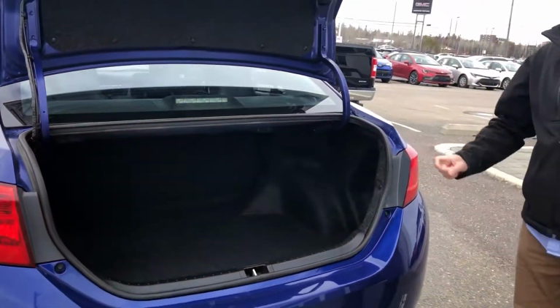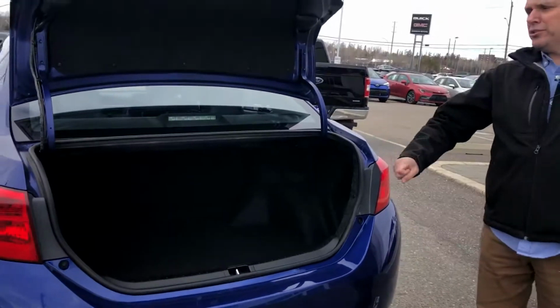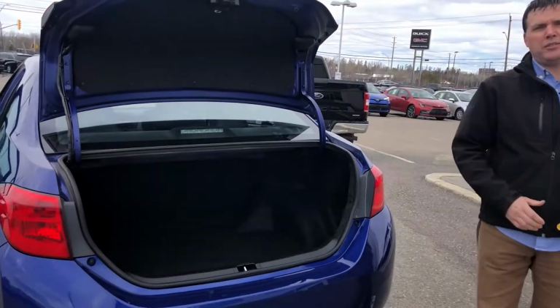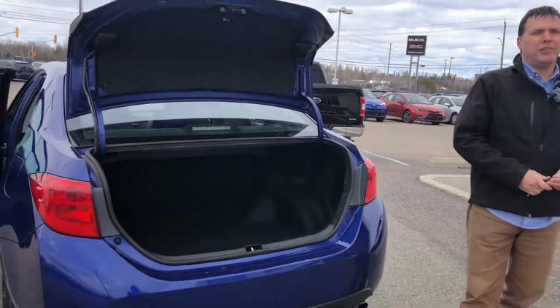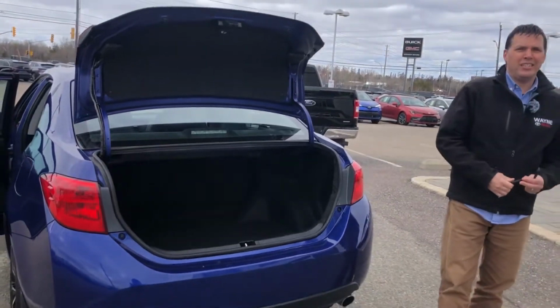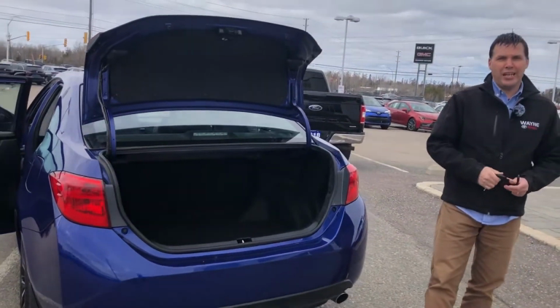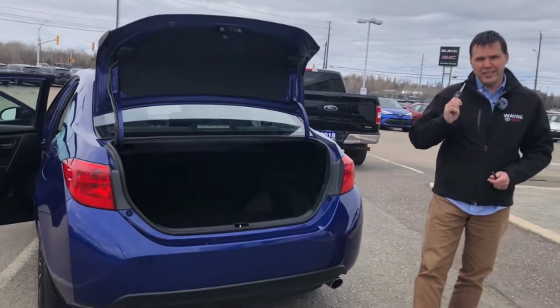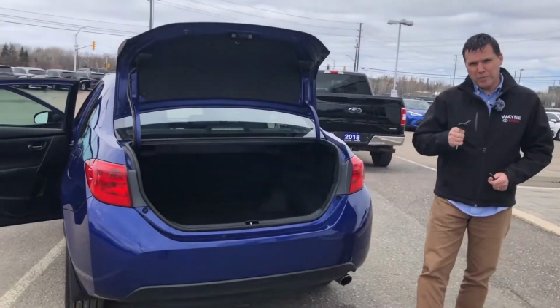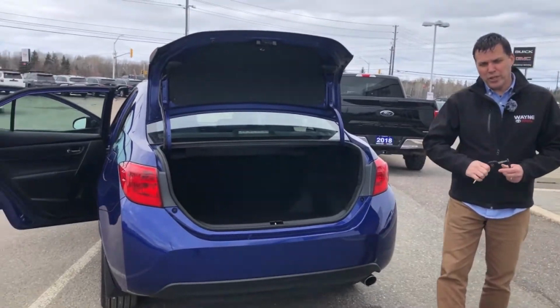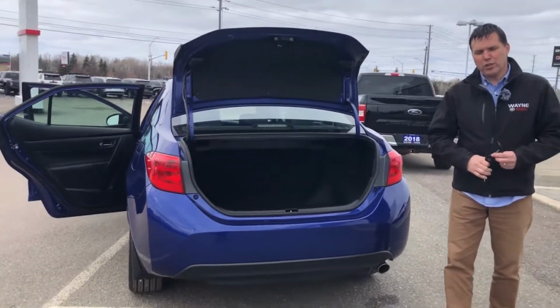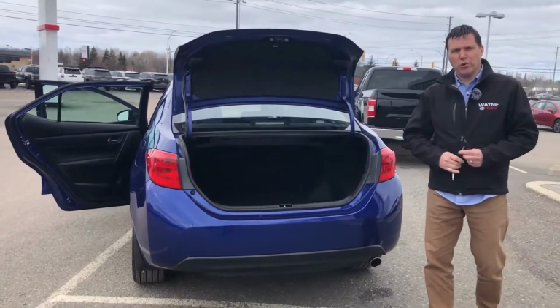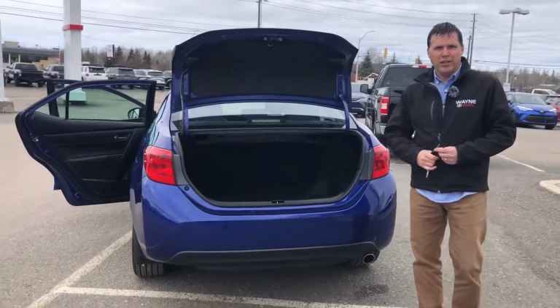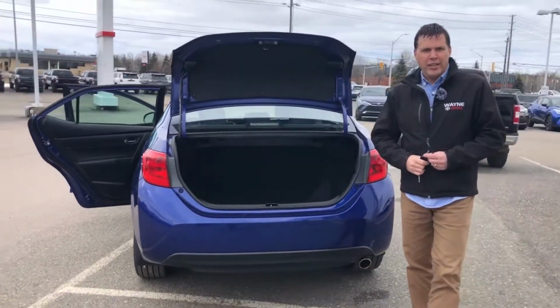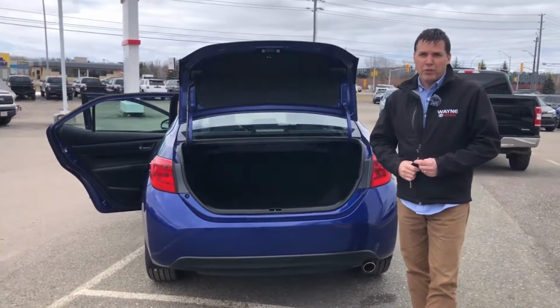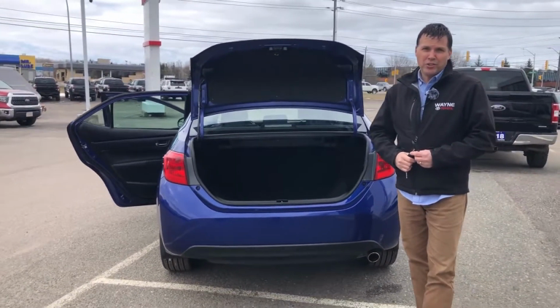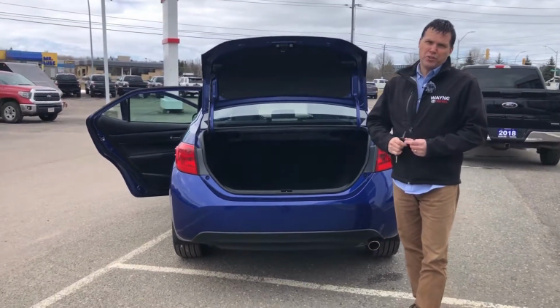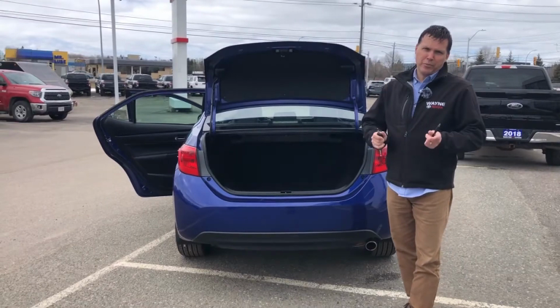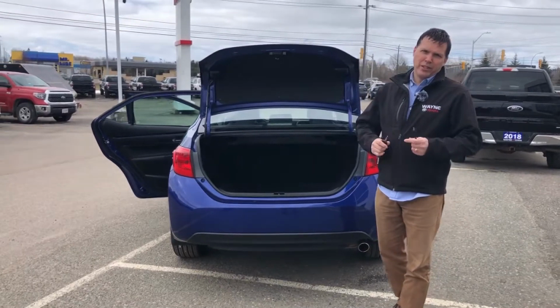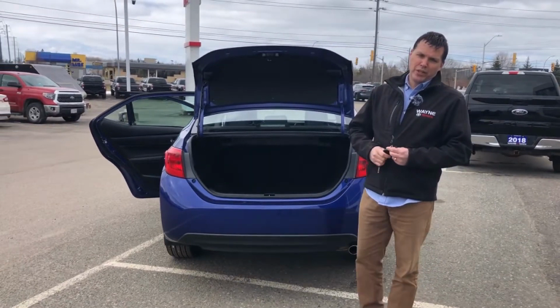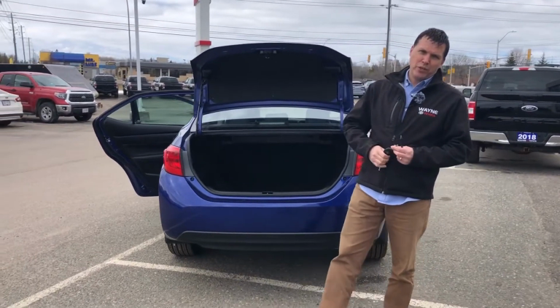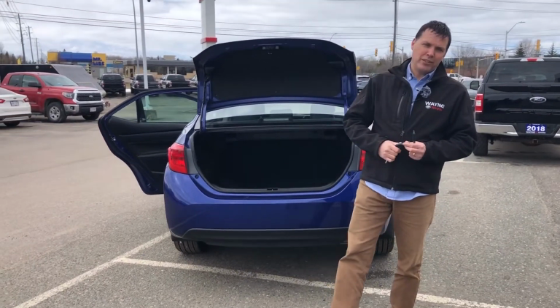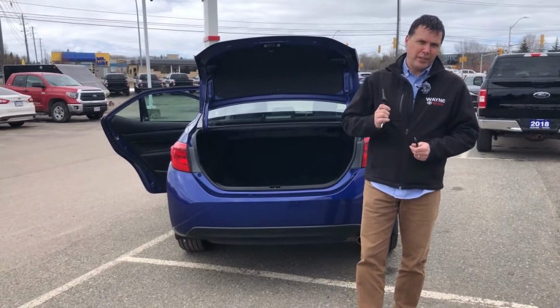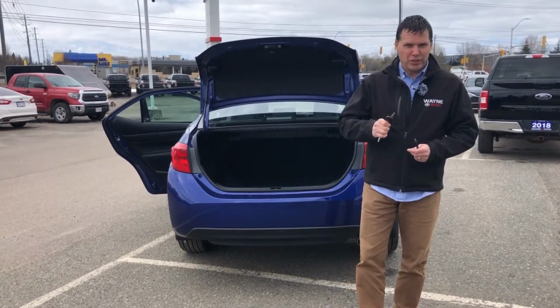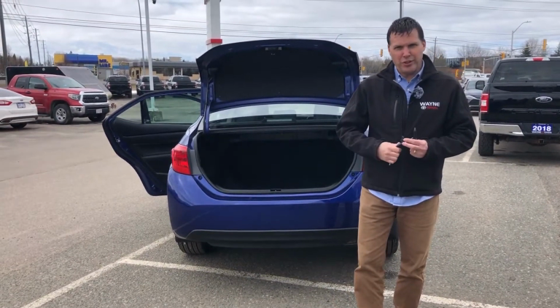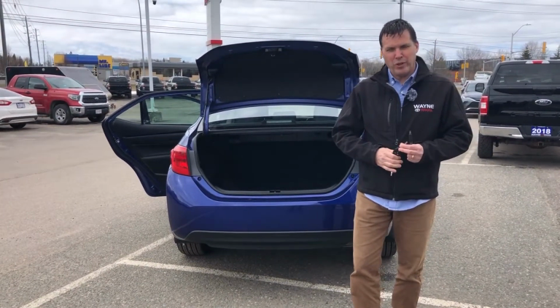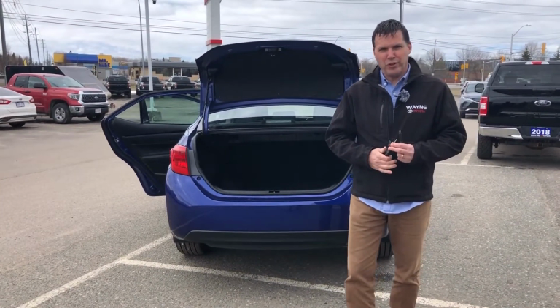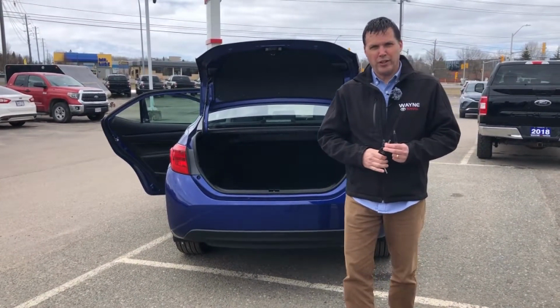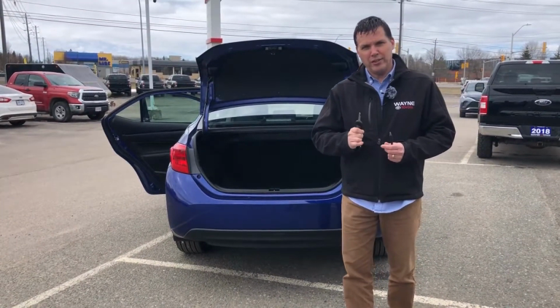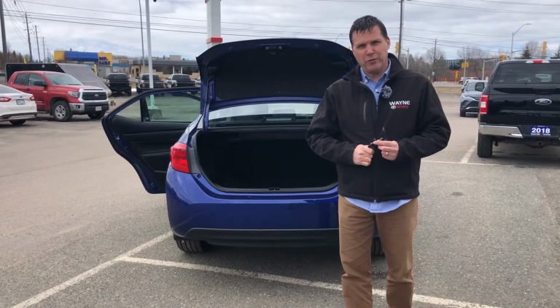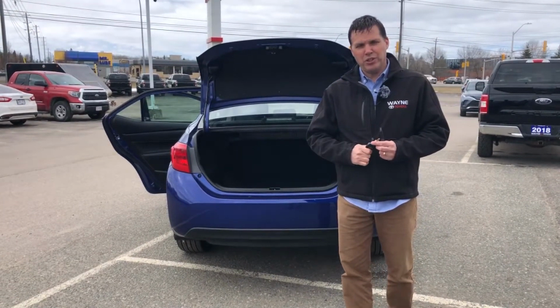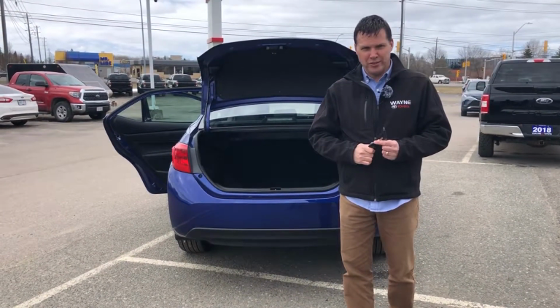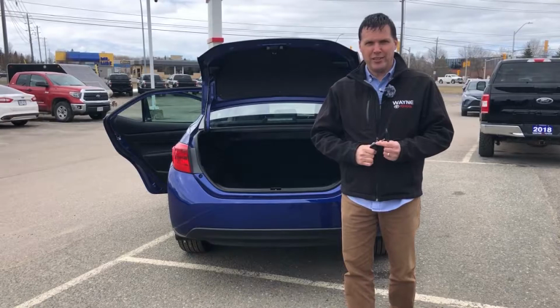That's our 2017 SE upgrade Corolla. If you have any questions or you'd like to book a test drive, don't hesitate to give us a call here at Wayne Toyota. Thanks again for watching and stay safe.